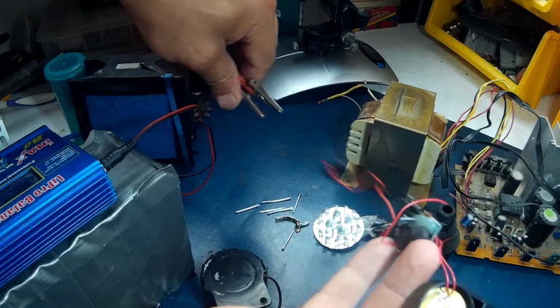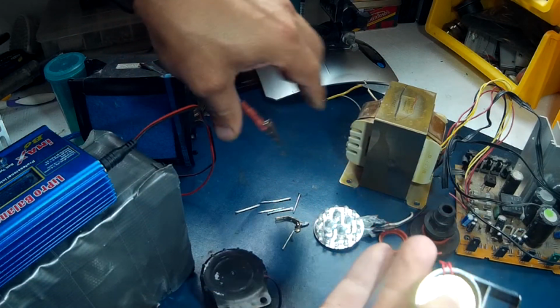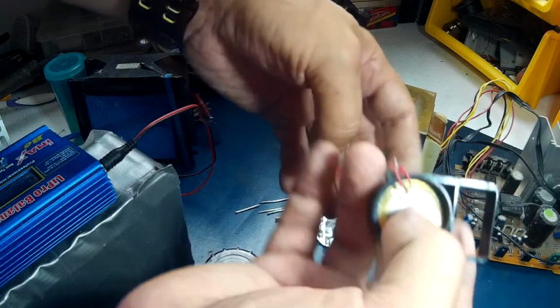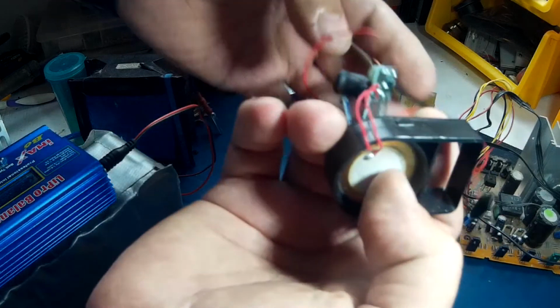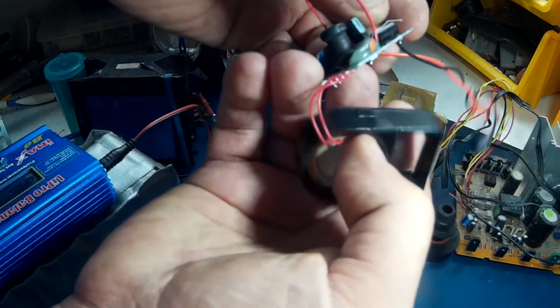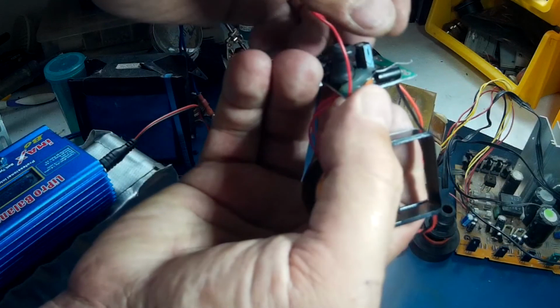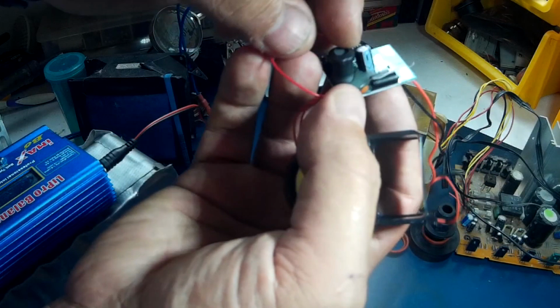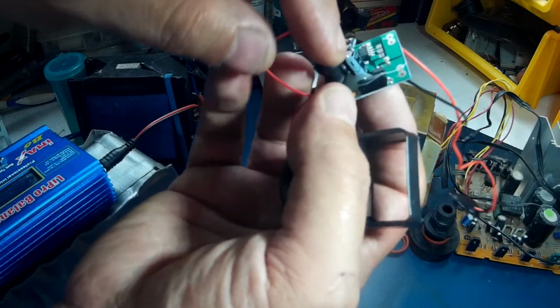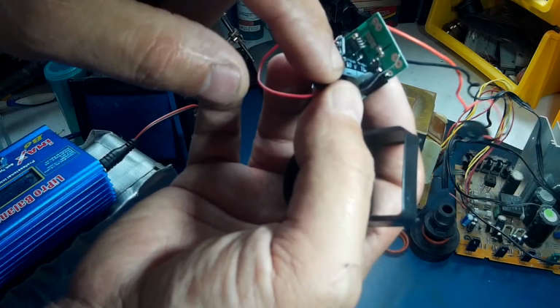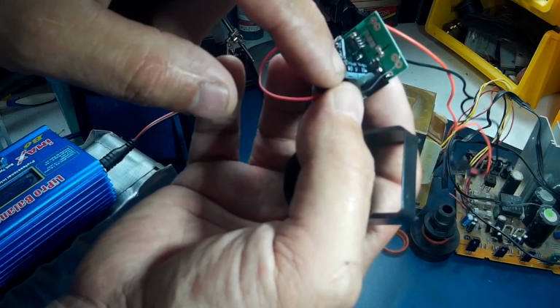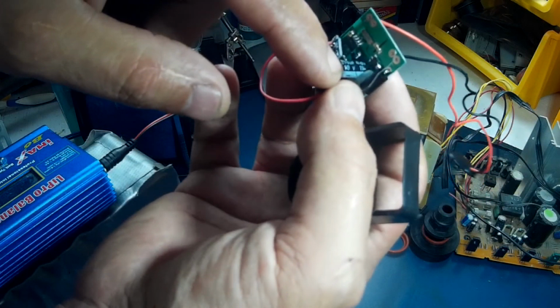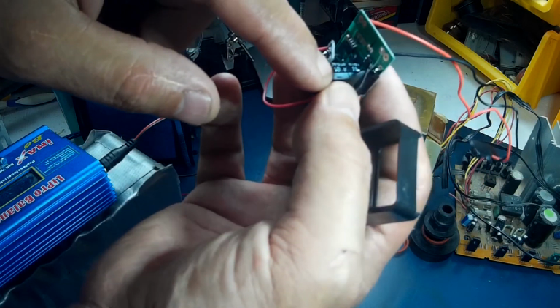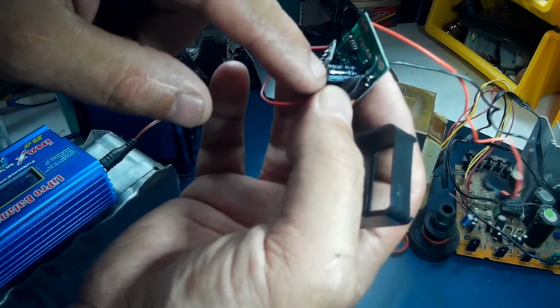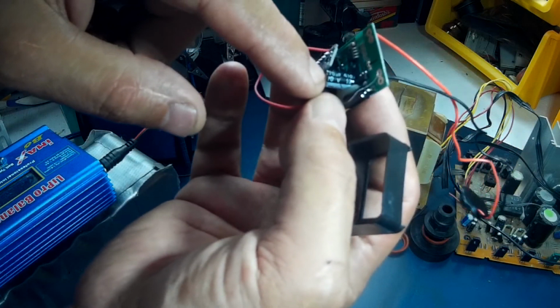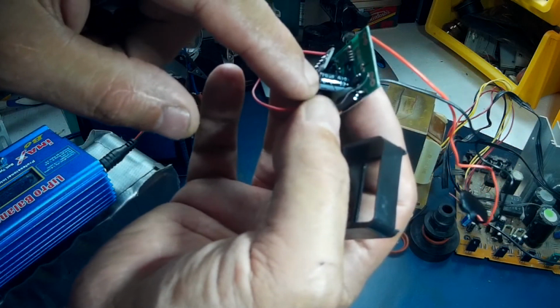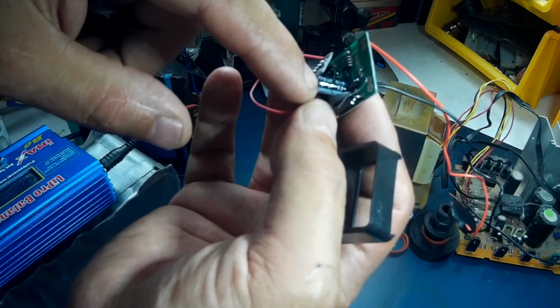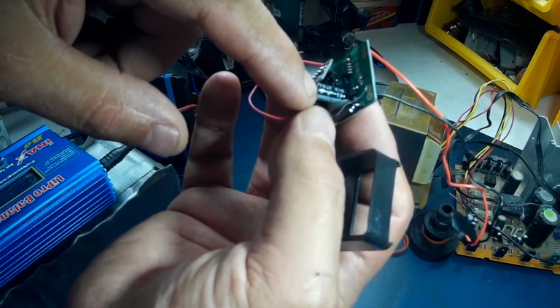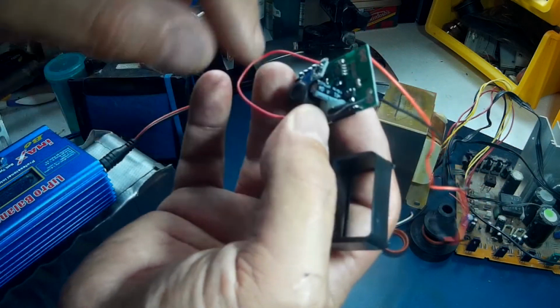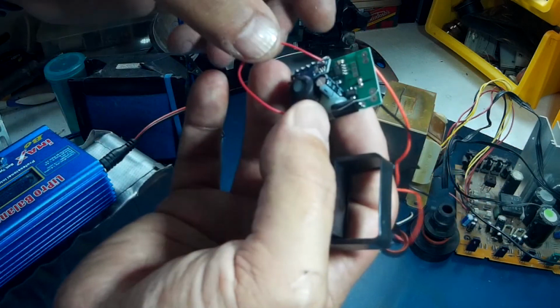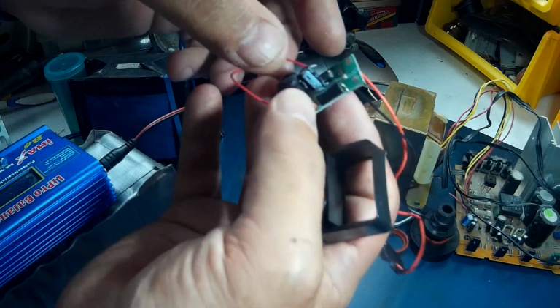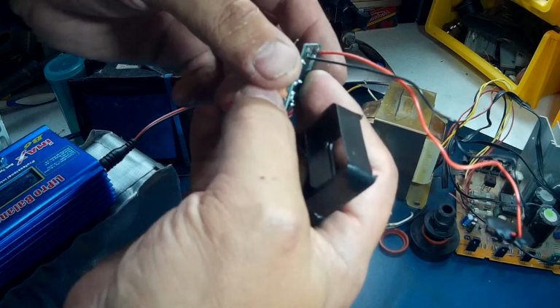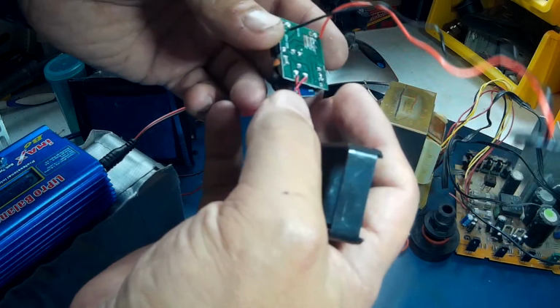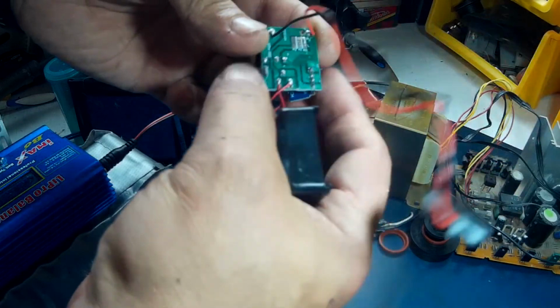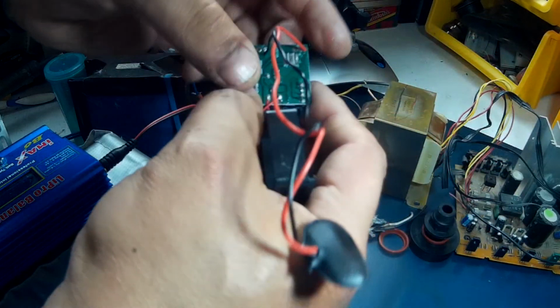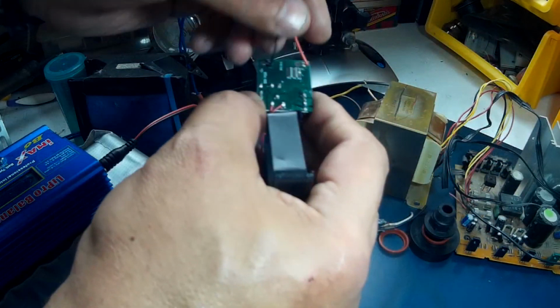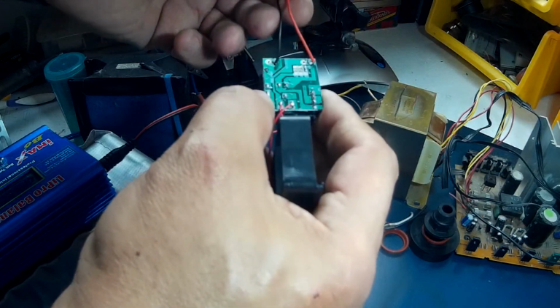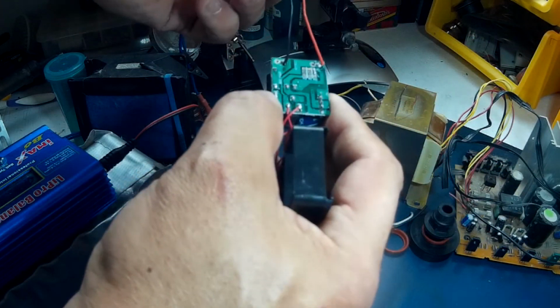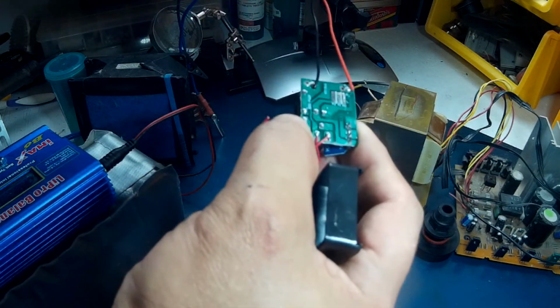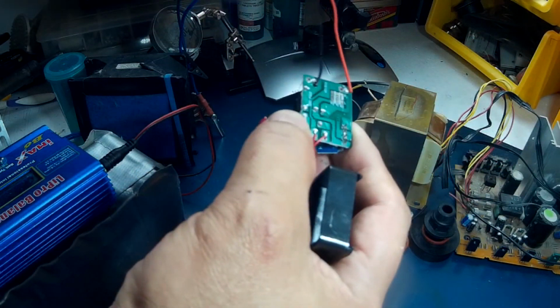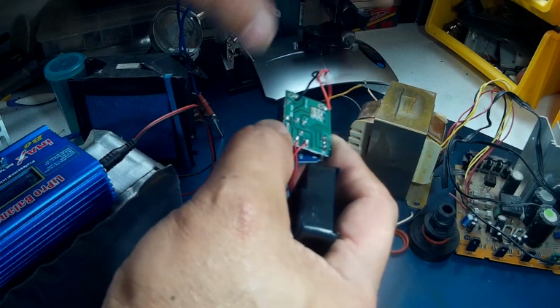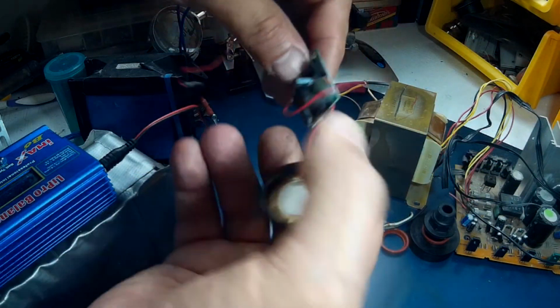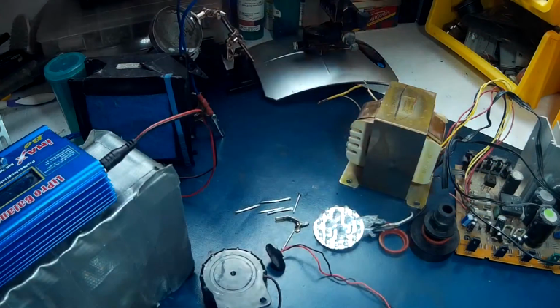Put a 12-volt or 13-volt capacitor in there at 70µF and just patch it right into the bike.